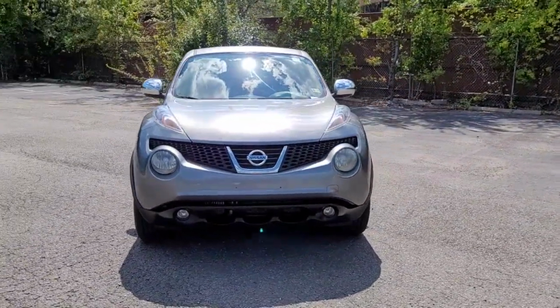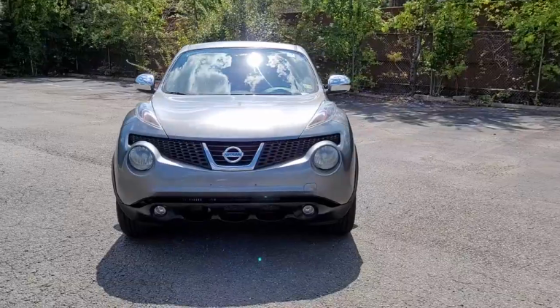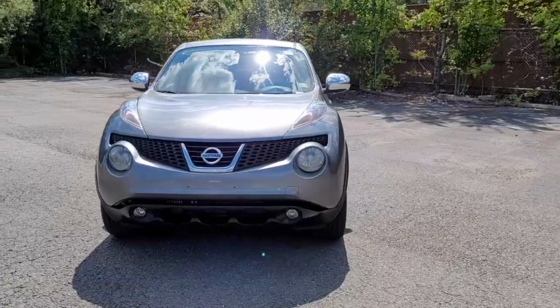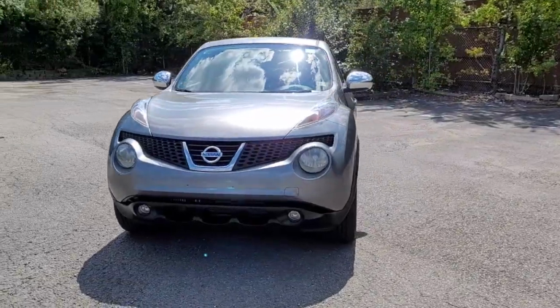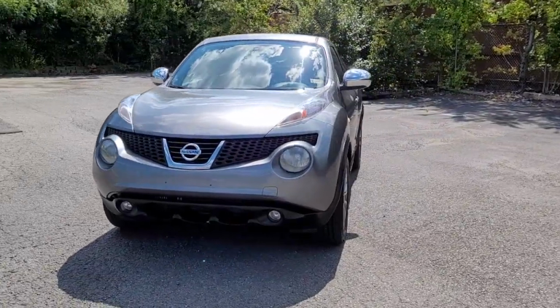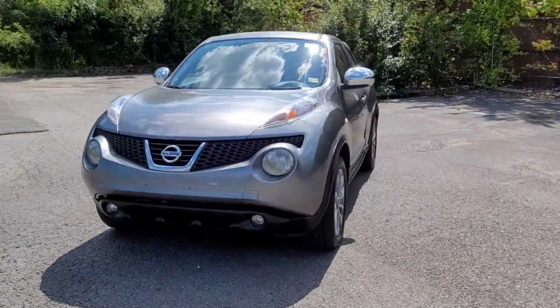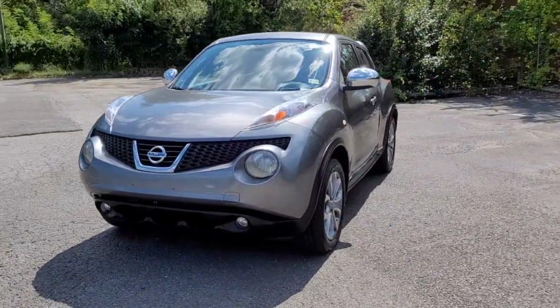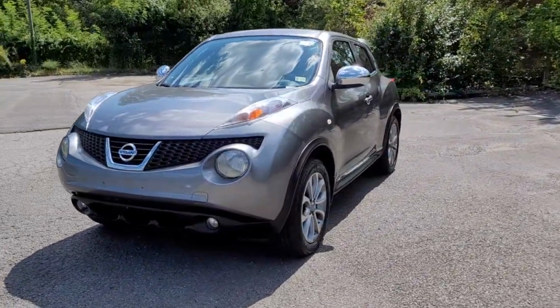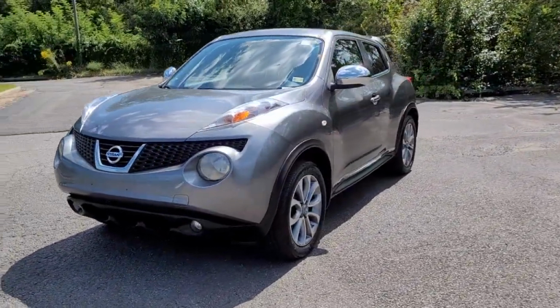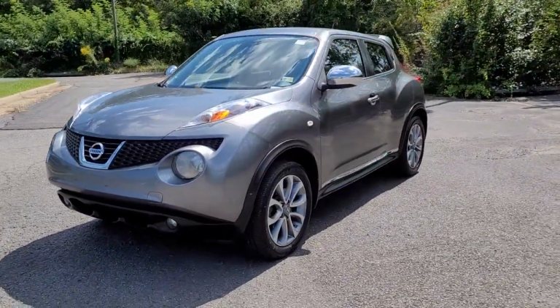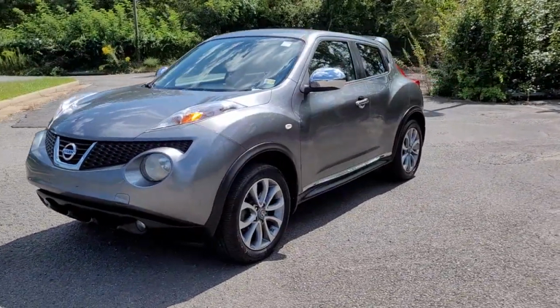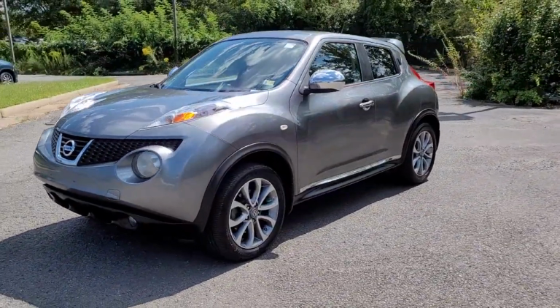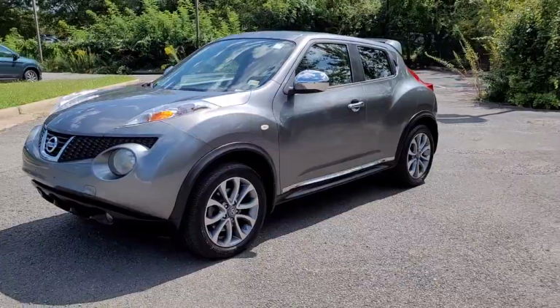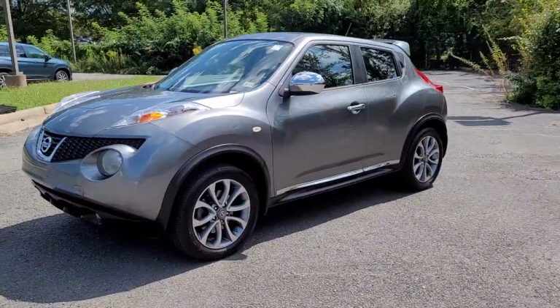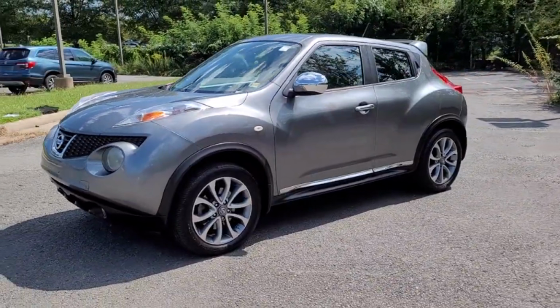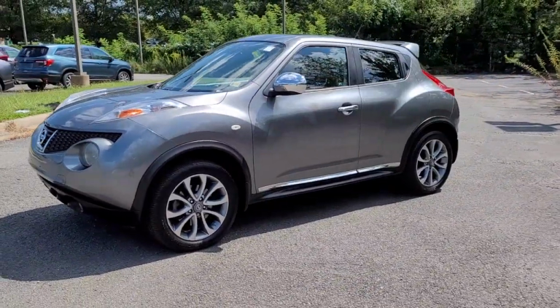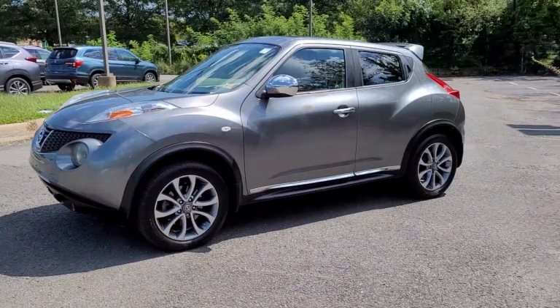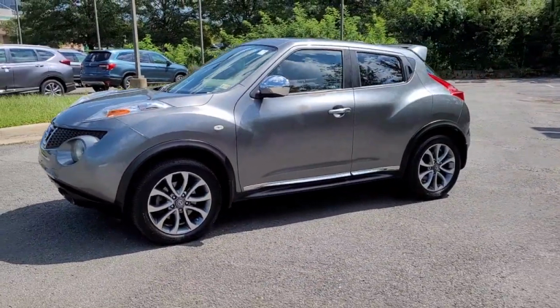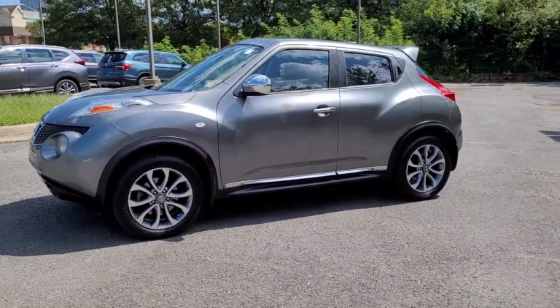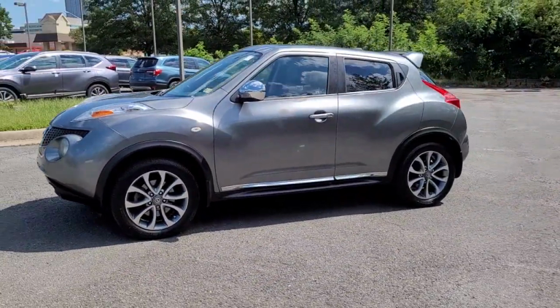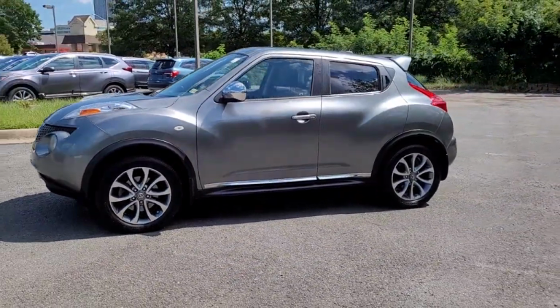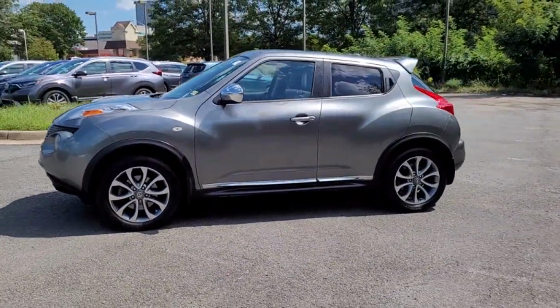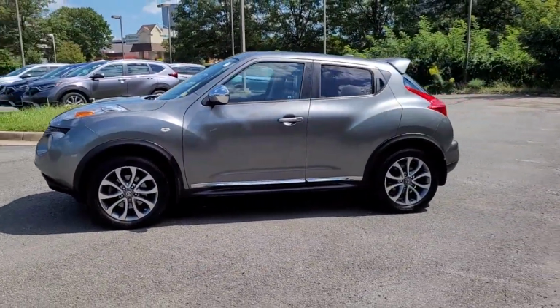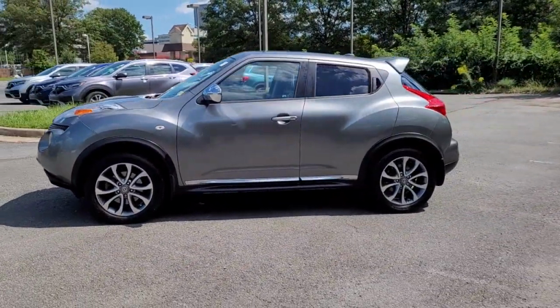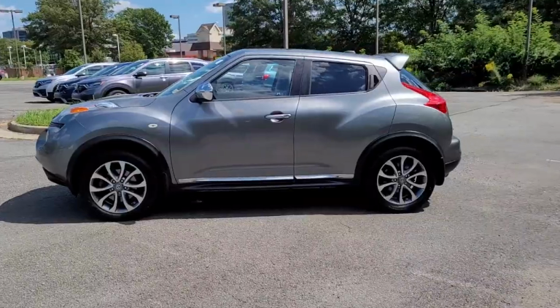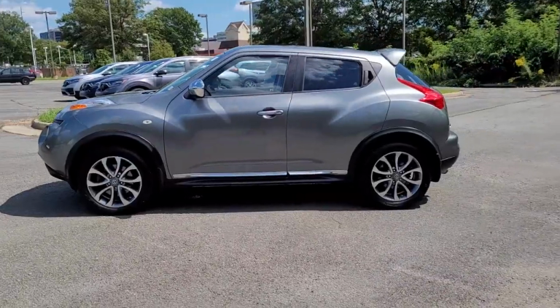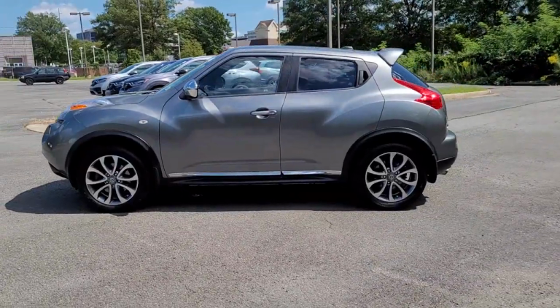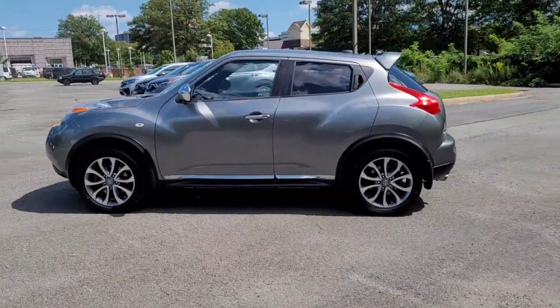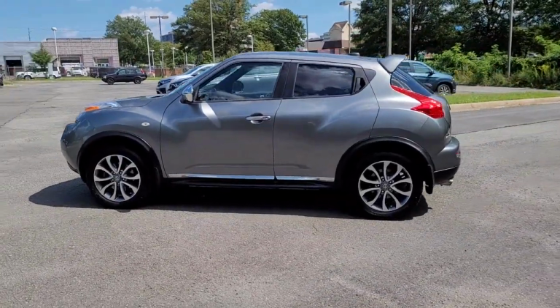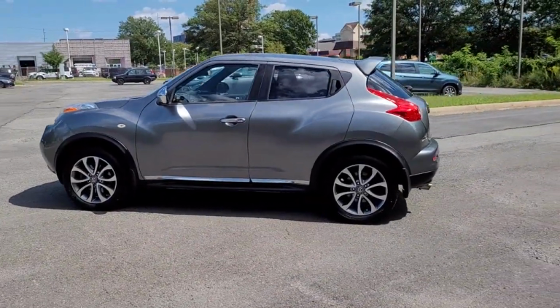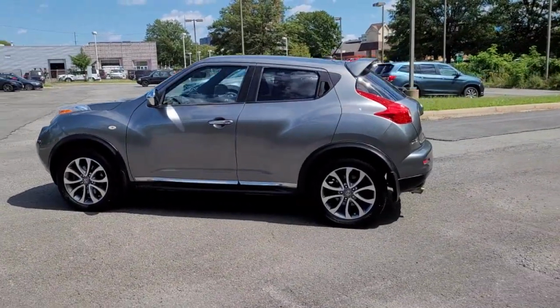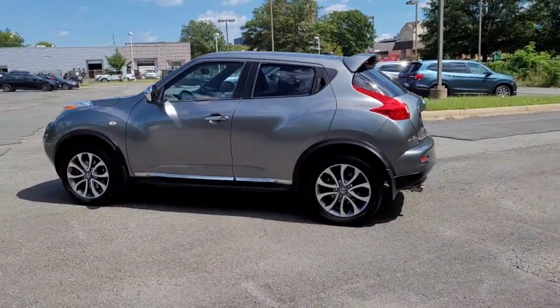Here's a fun-to-drive Juke that offers funky styling, zesty performance, available all-wheel drive, SUV convenience, and impressive fuel efficiency. Prepare for energizing agility in this captivating compact crossover.